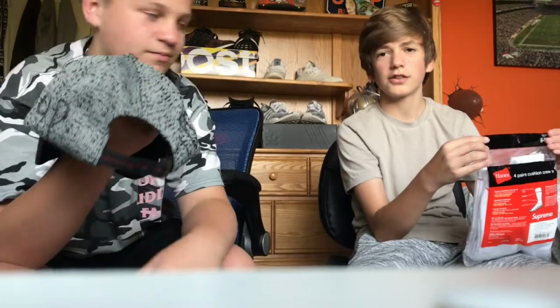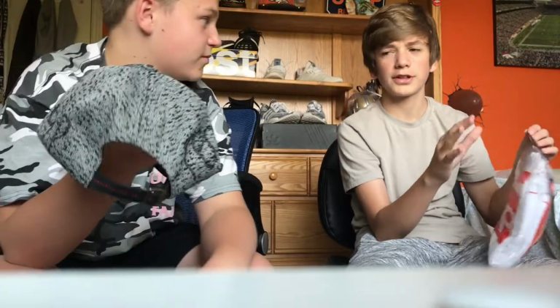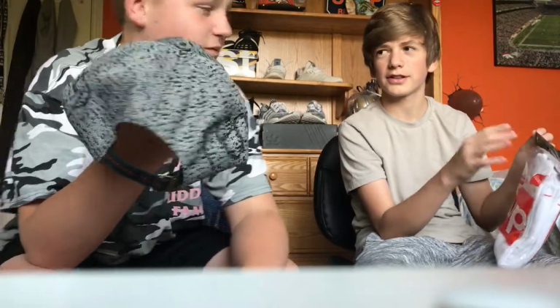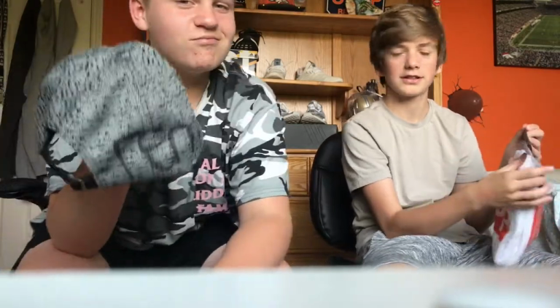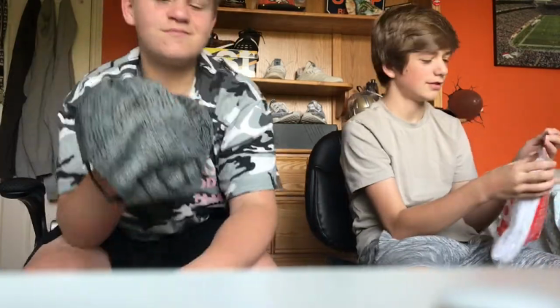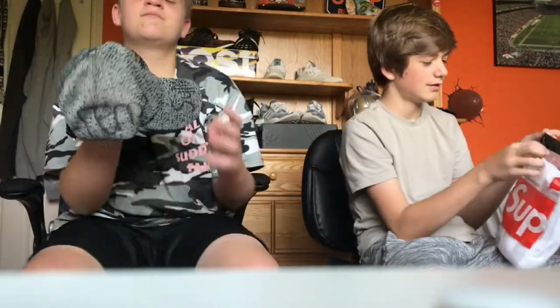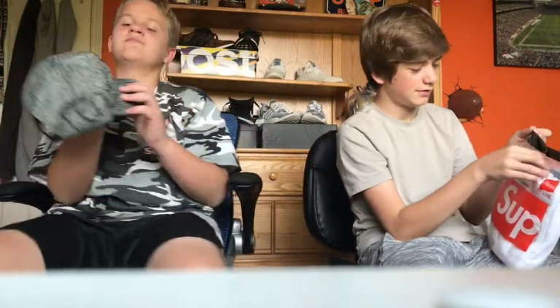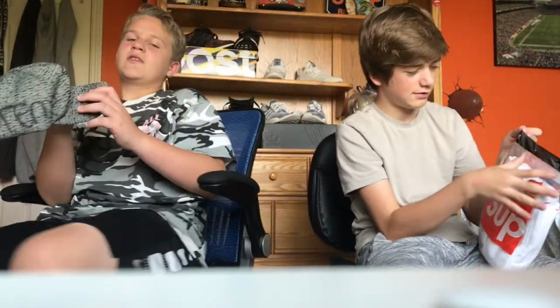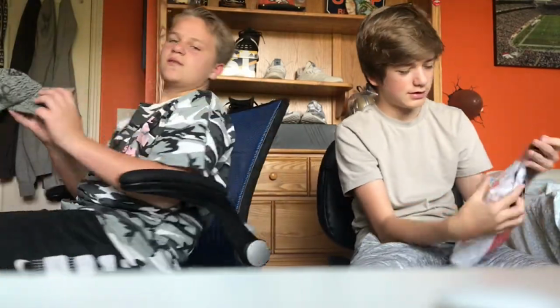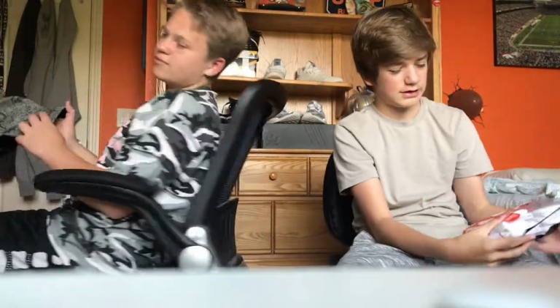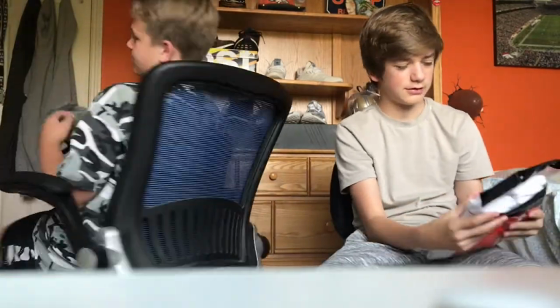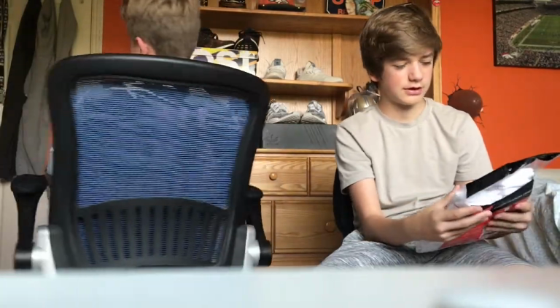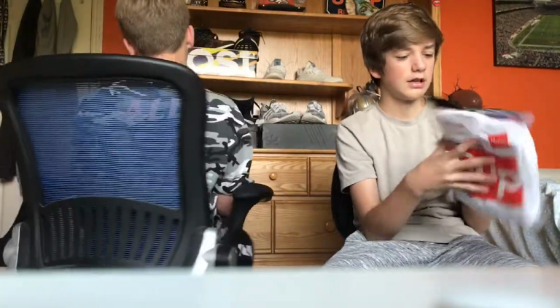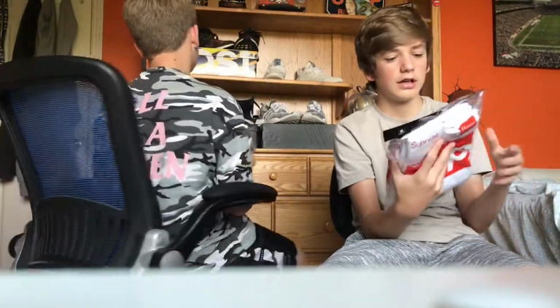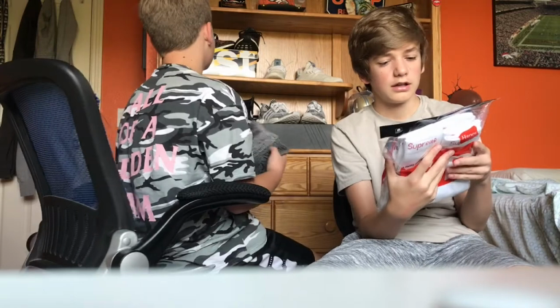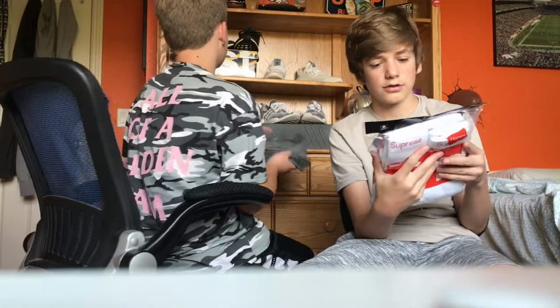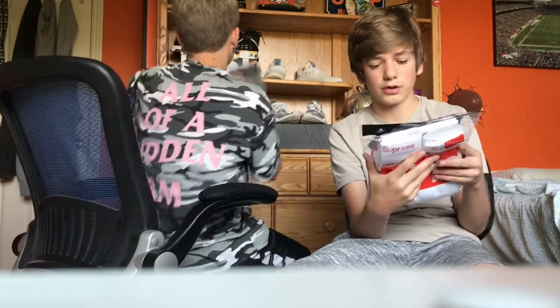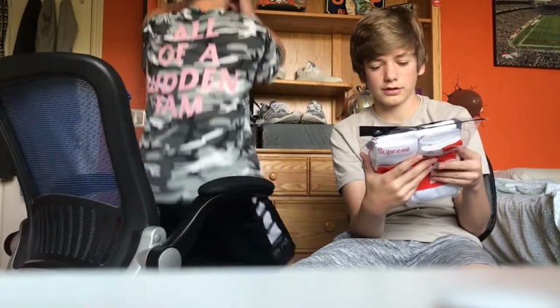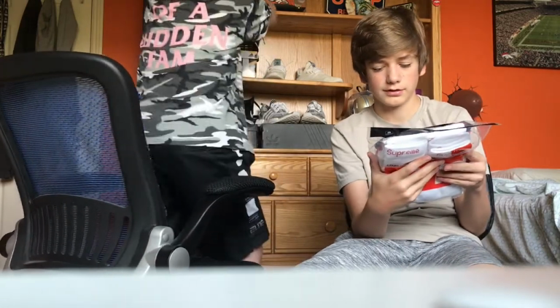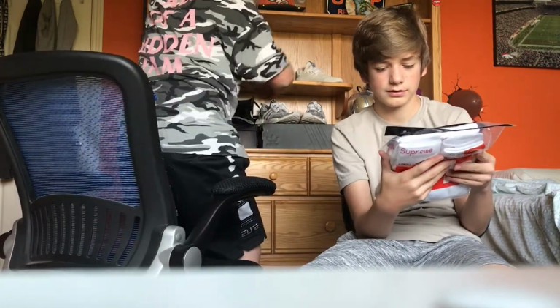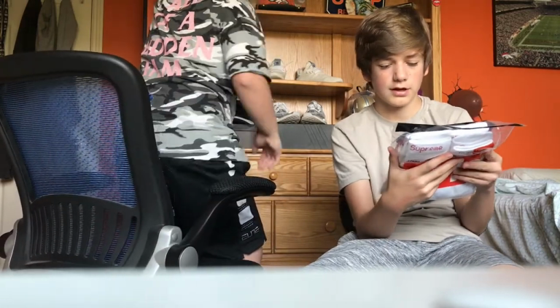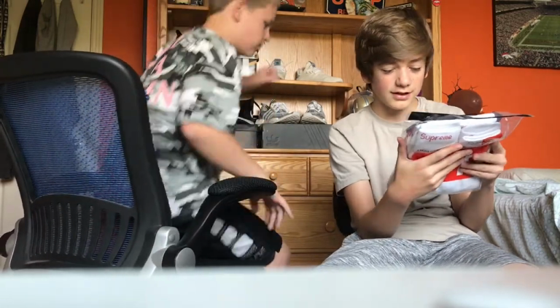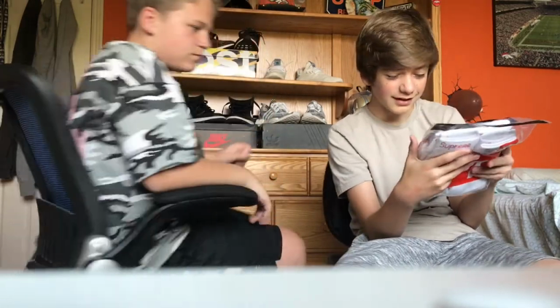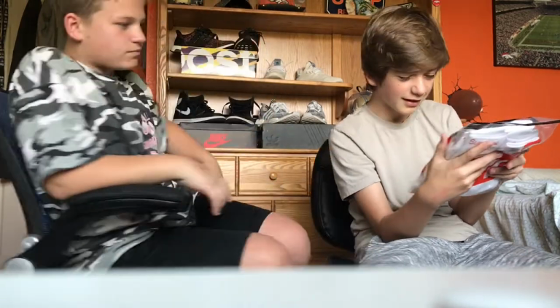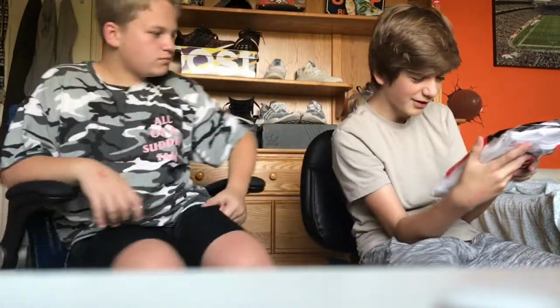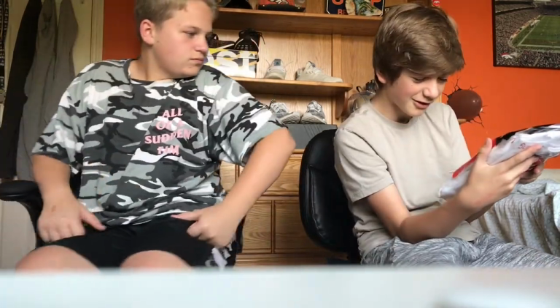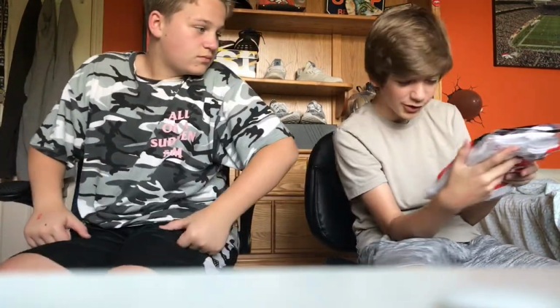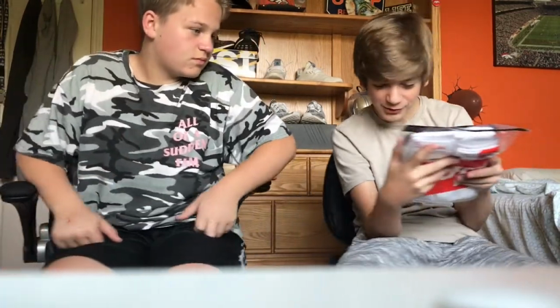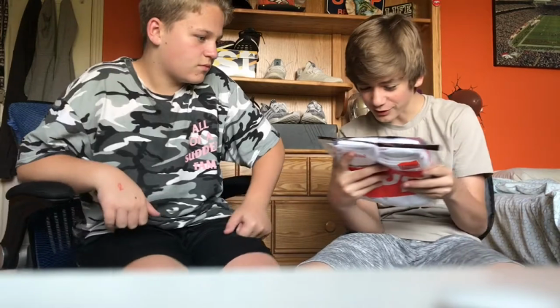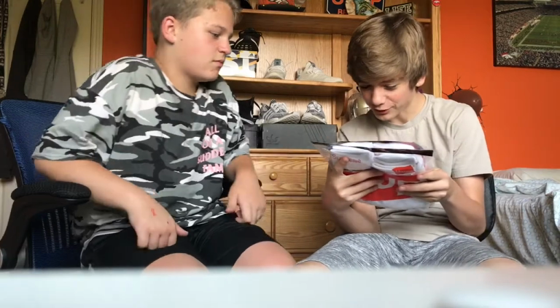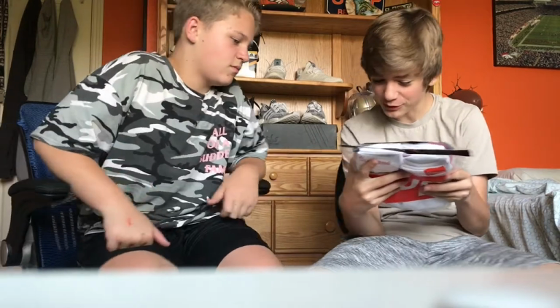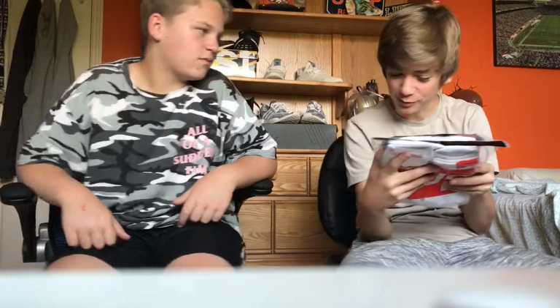100% authentic? Mm-hmm. So — crew socks. 66% cotton, 31% polyester, 2% rubber.